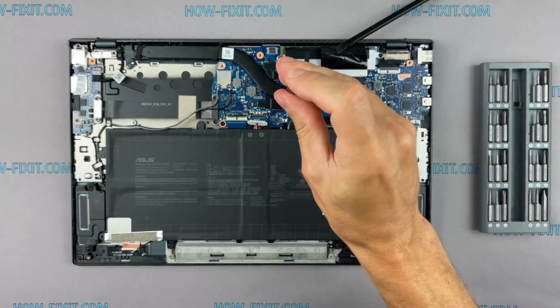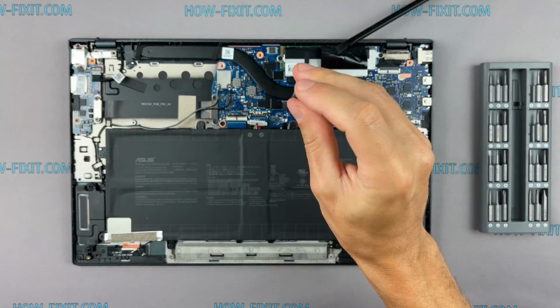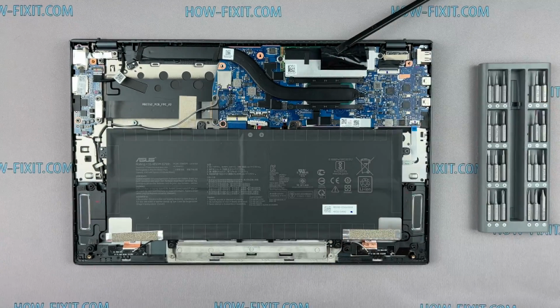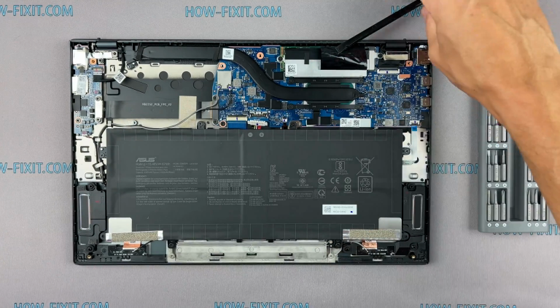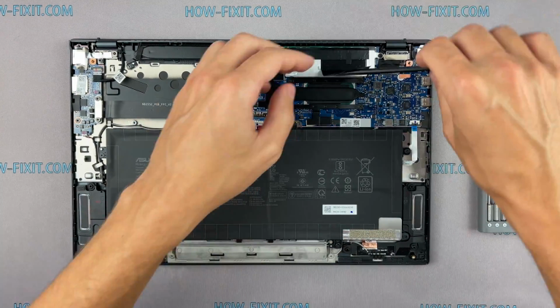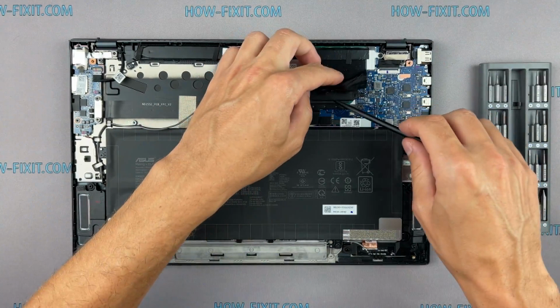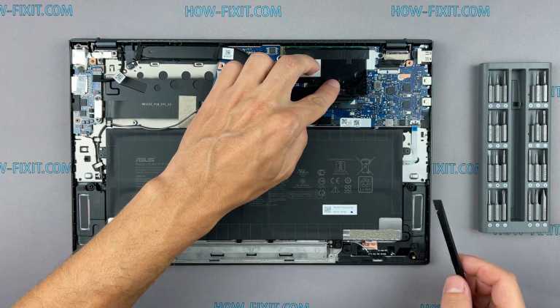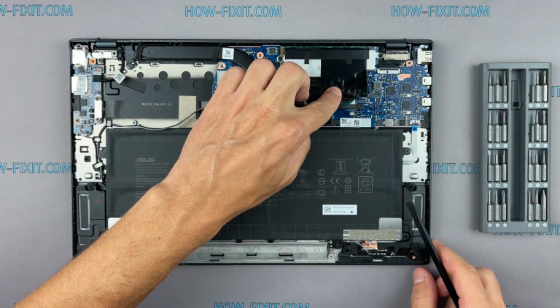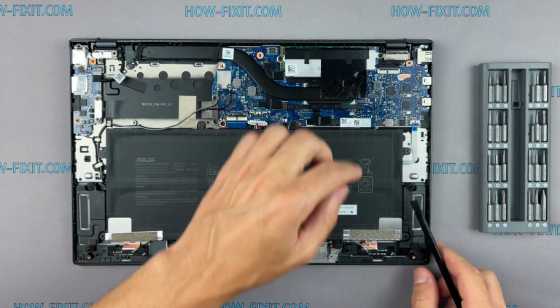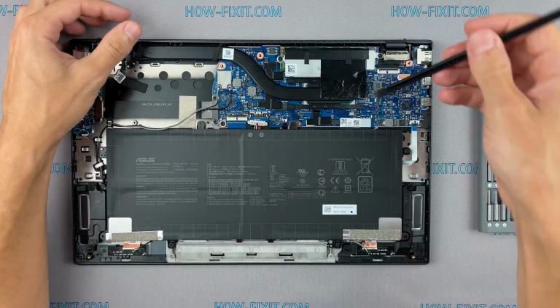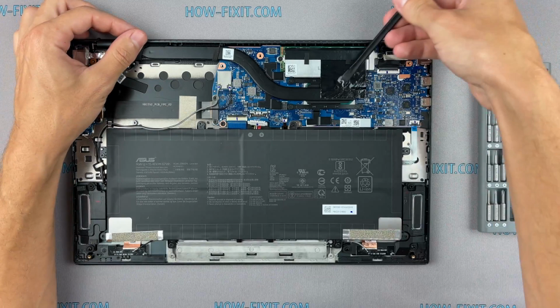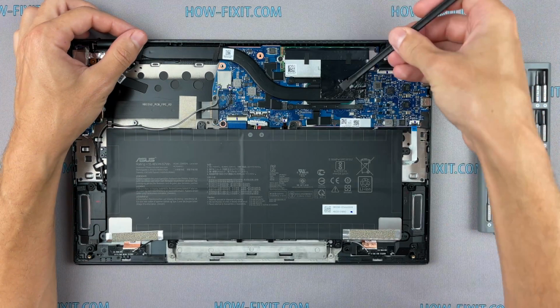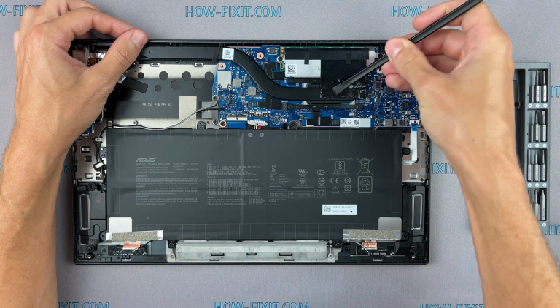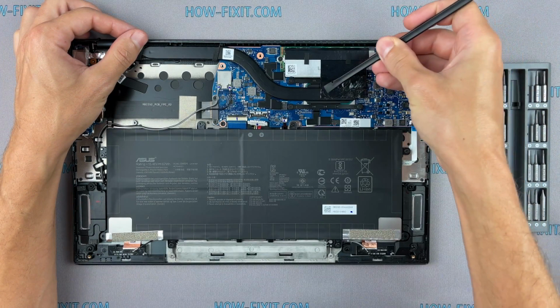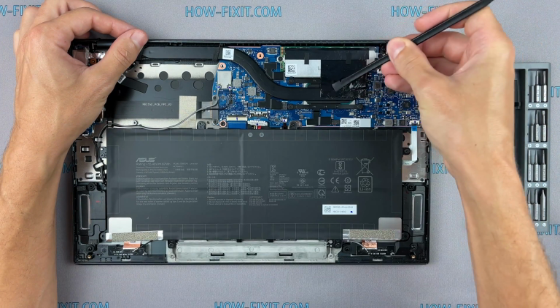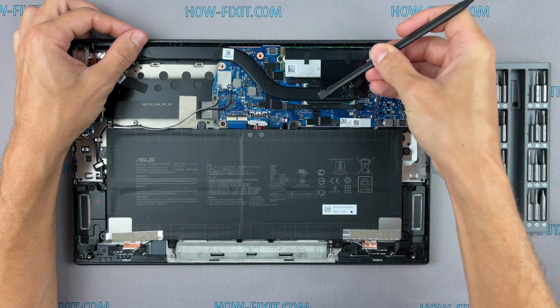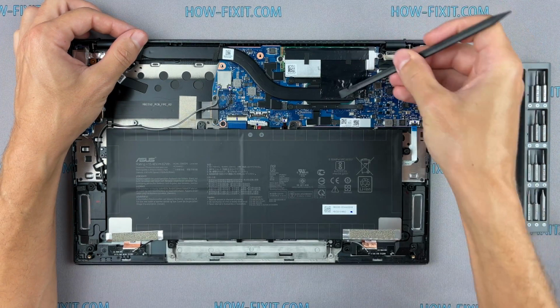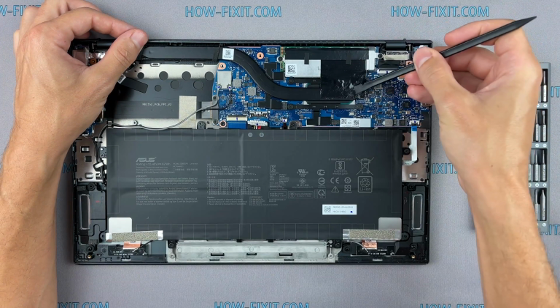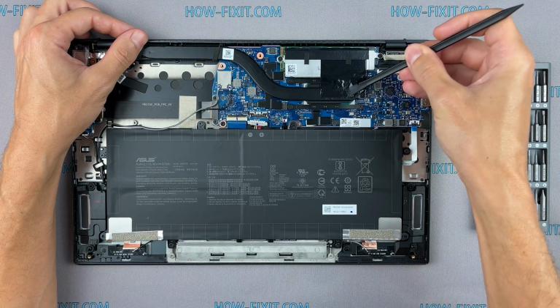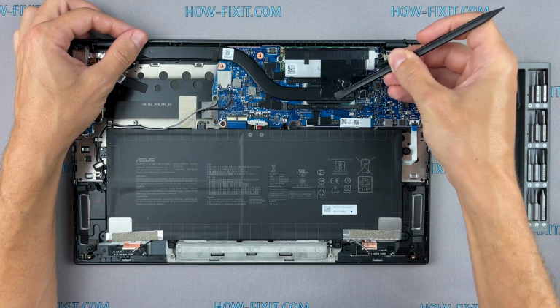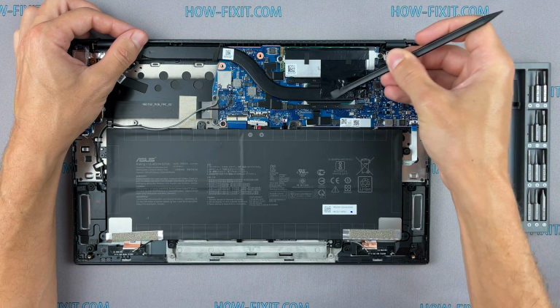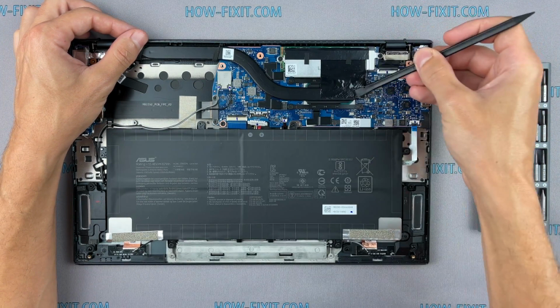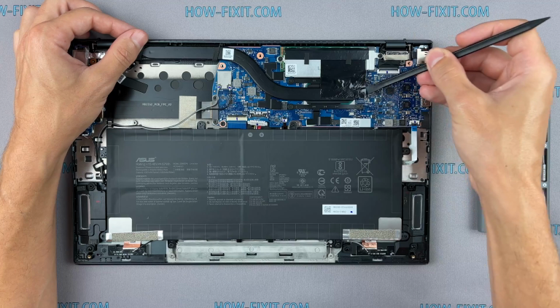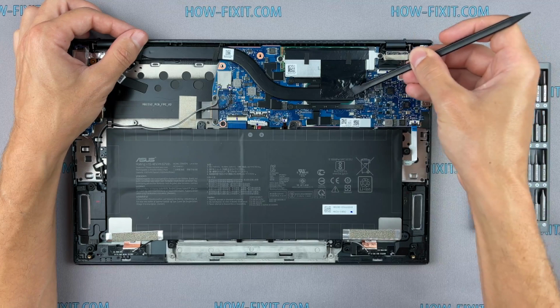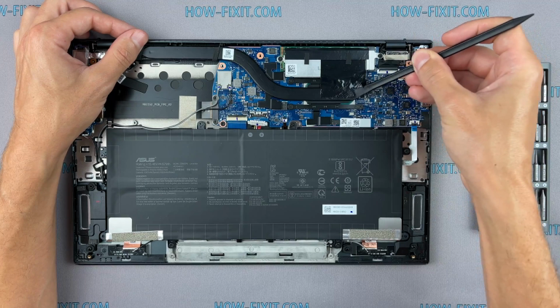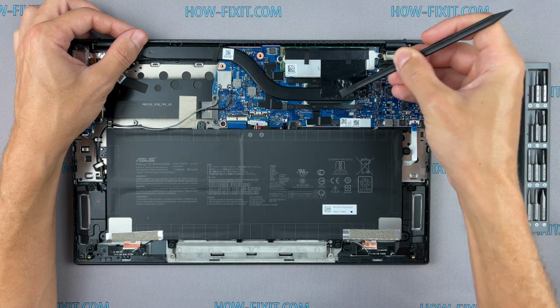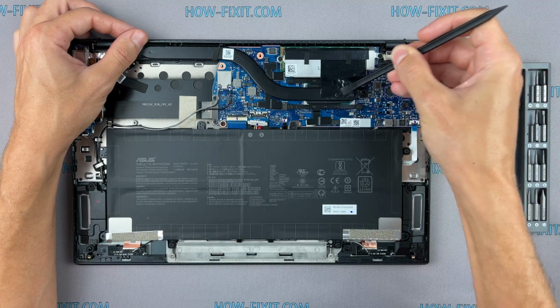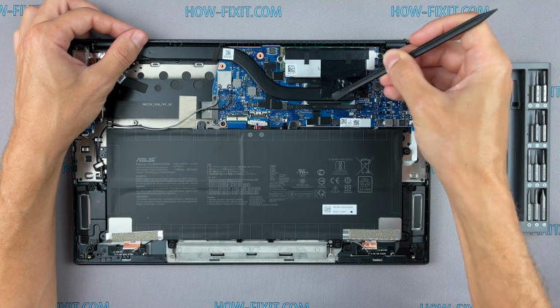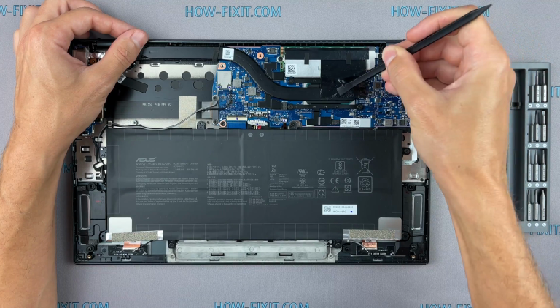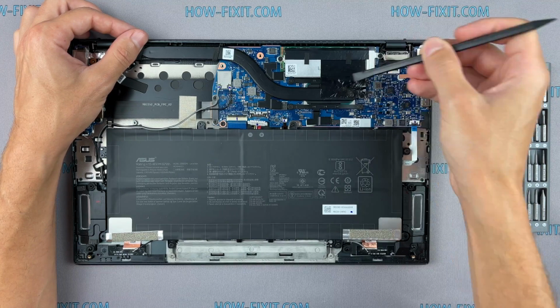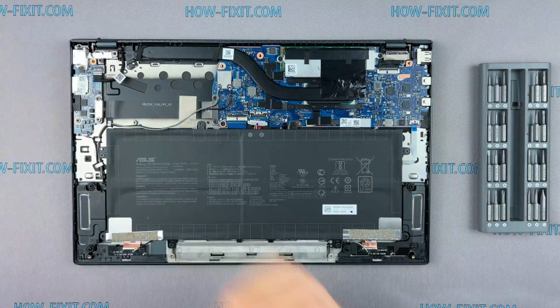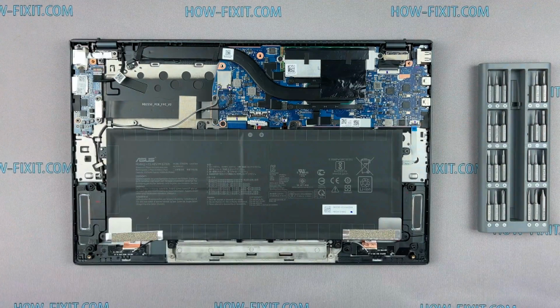If your laptop is still overheating after cleaning and replacing thermal grease, I recommend watching a video about cooling pads for laptops or how to undervolt the CPU and GPU to reduce heat and increase laptop performance. All links you can find in the description.